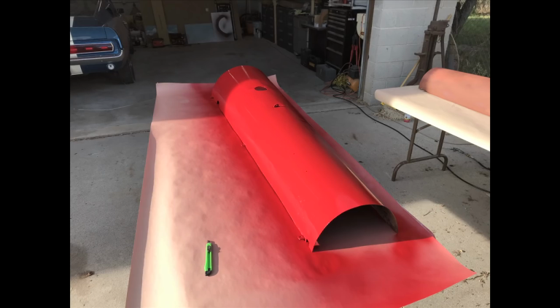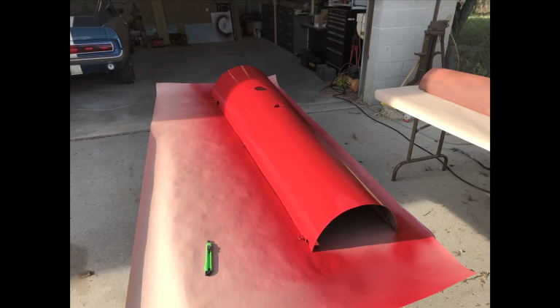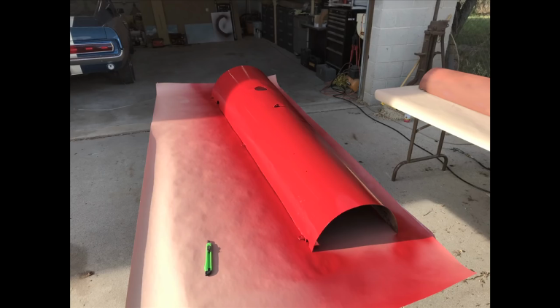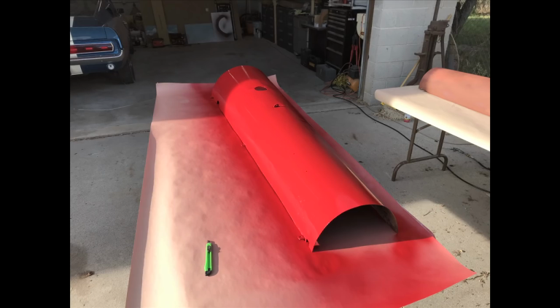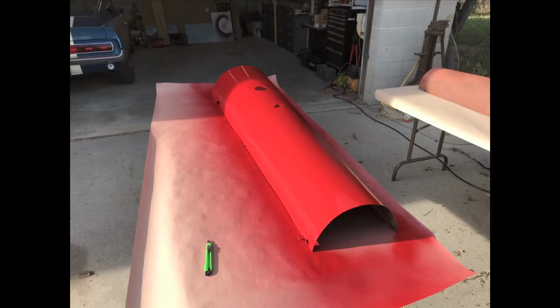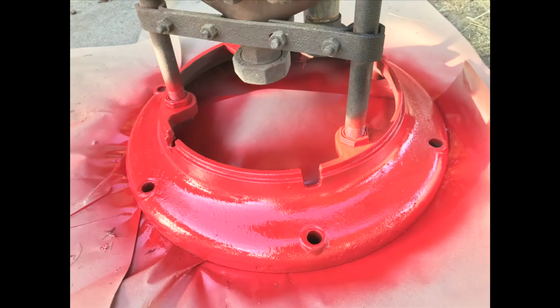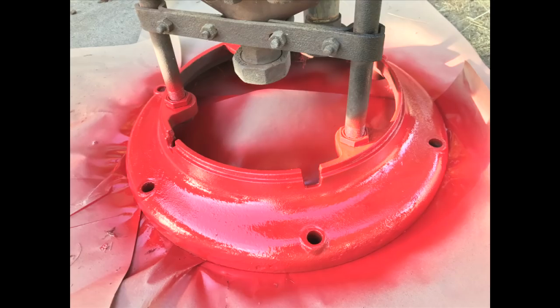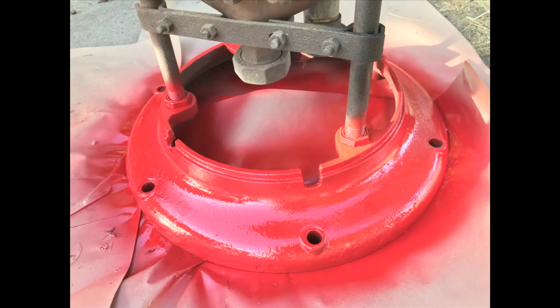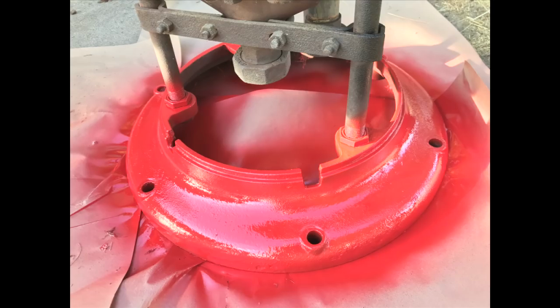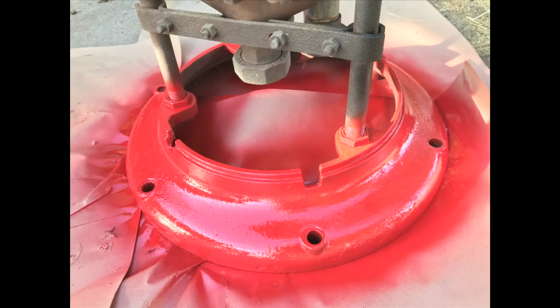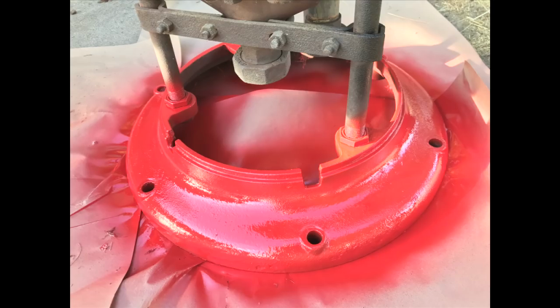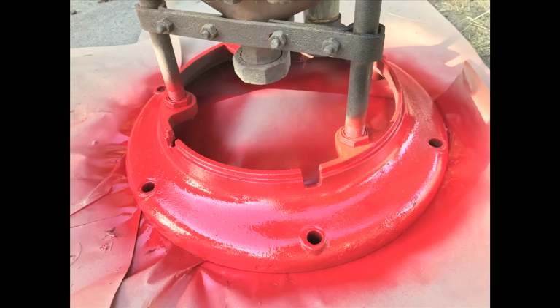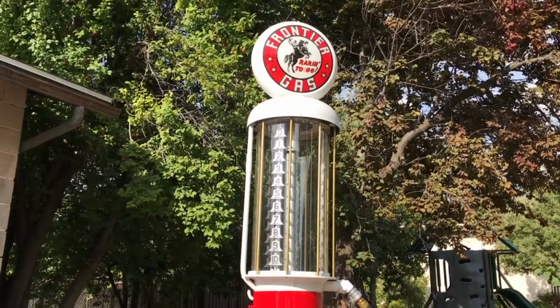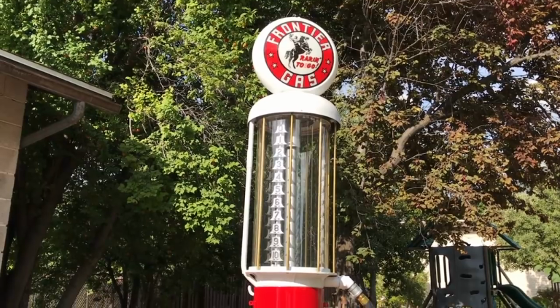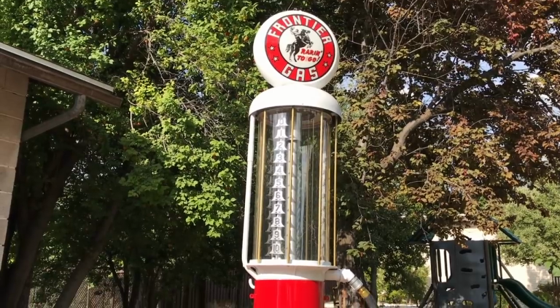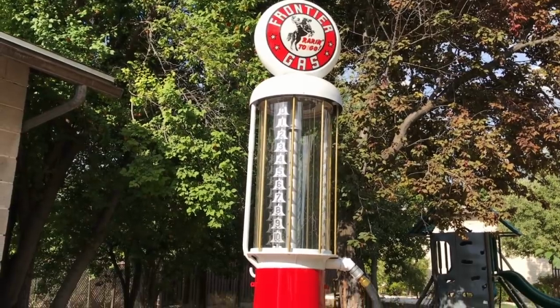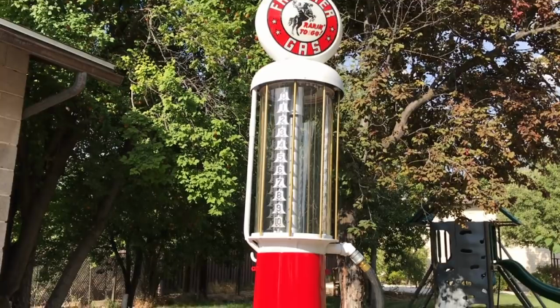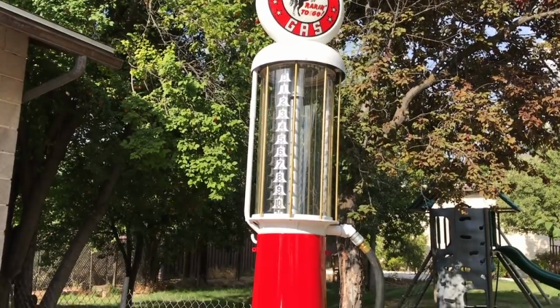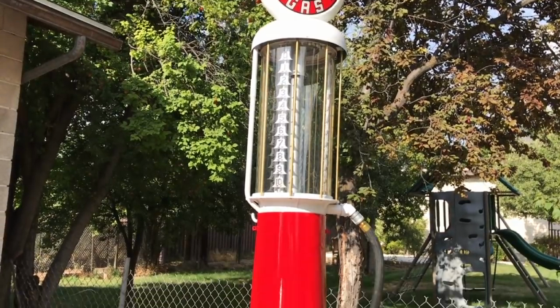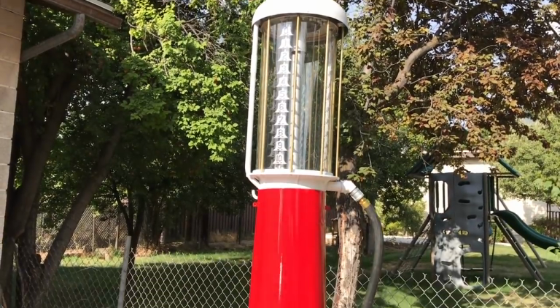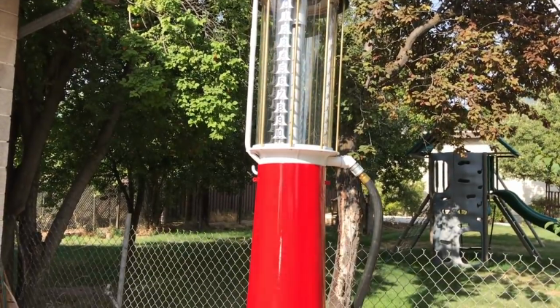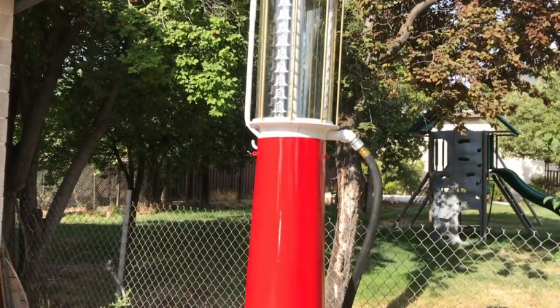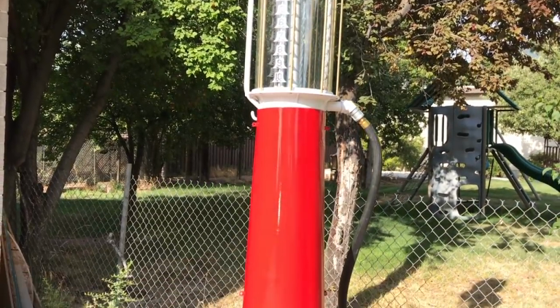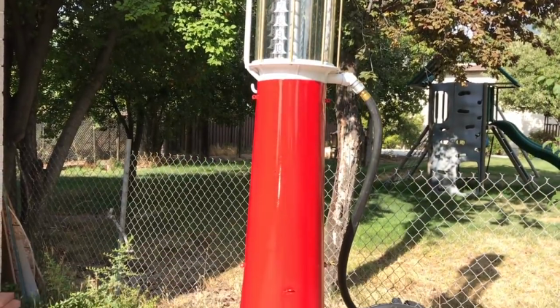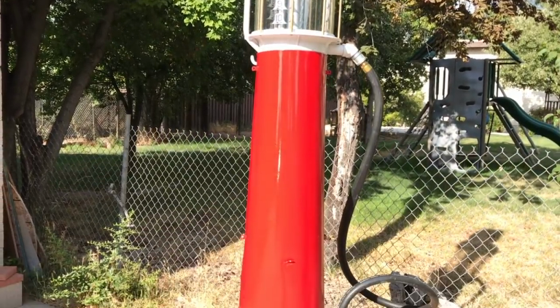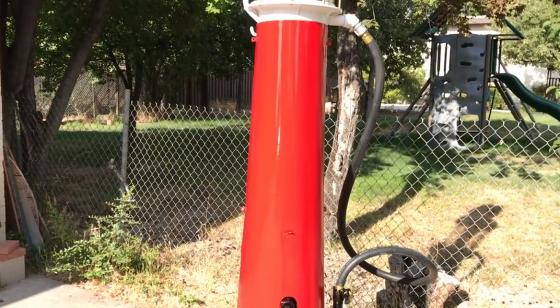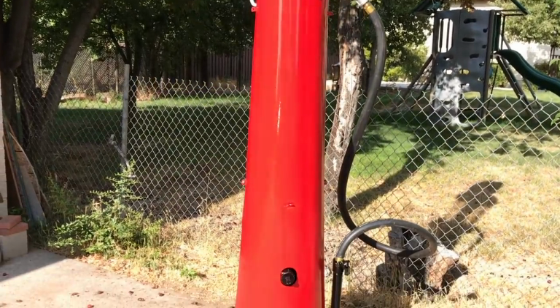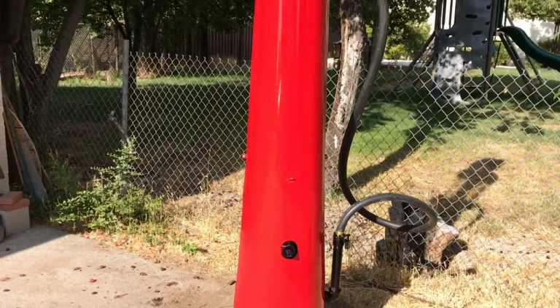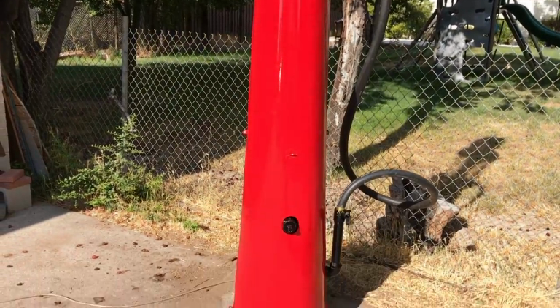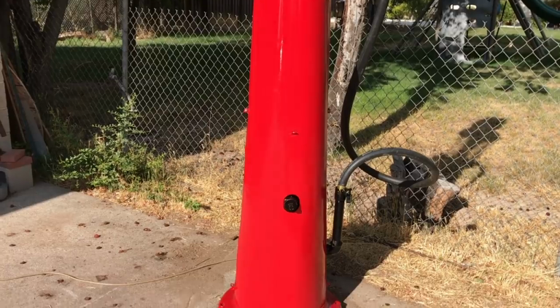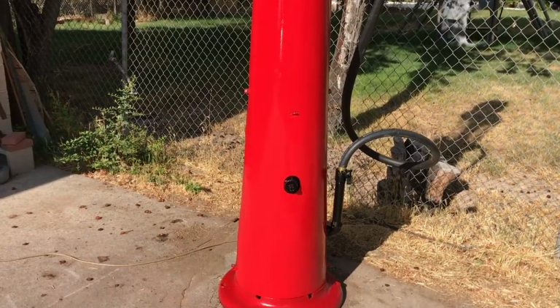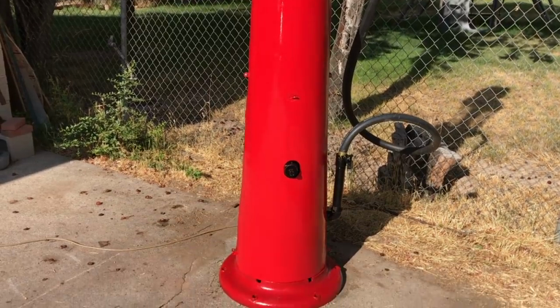So we put fire engine red on there — boy, is that red. I wanted to match the original pump as close as humanly possible. And with the color on there, does that thing come to life.